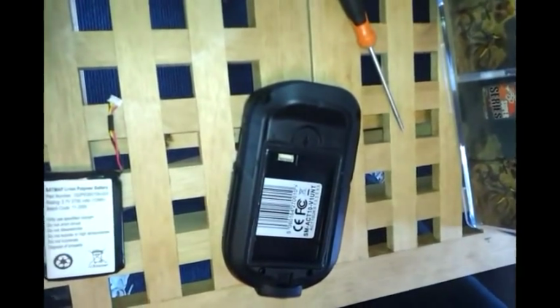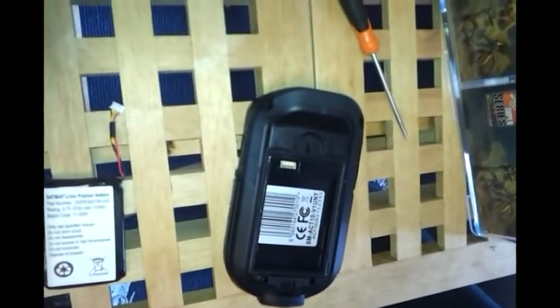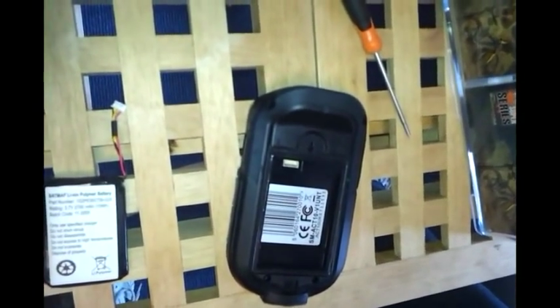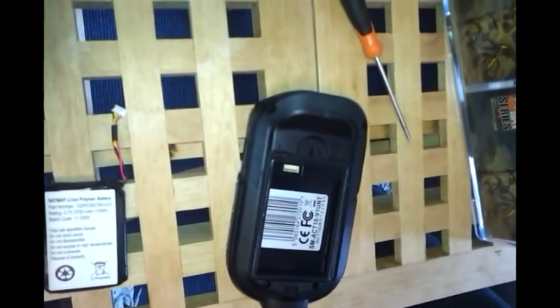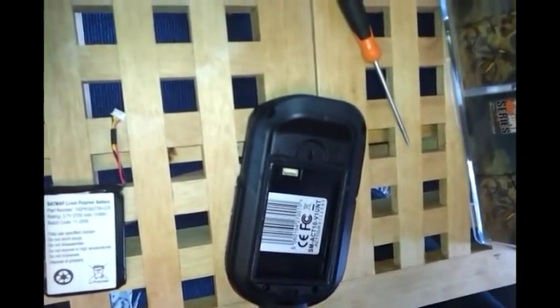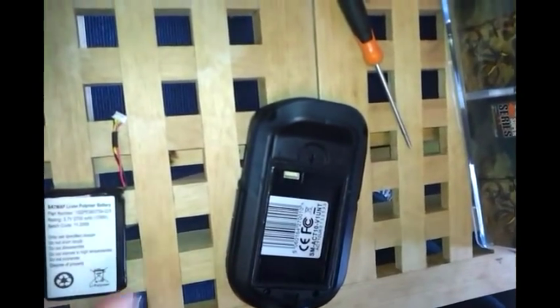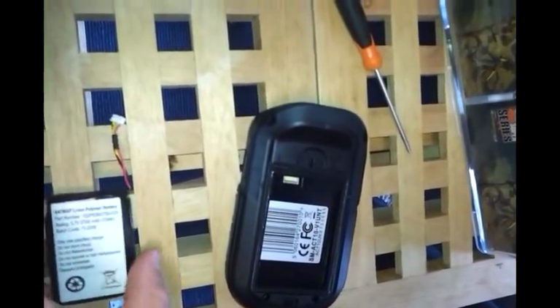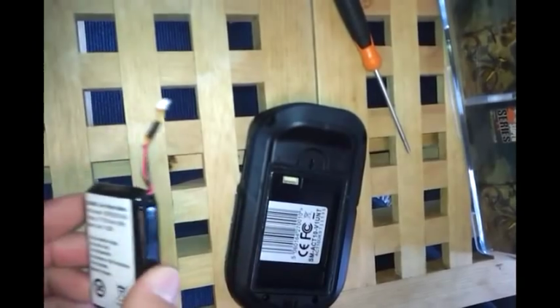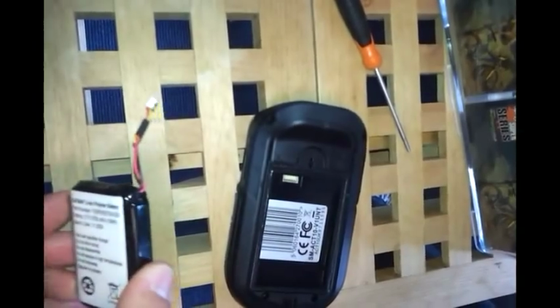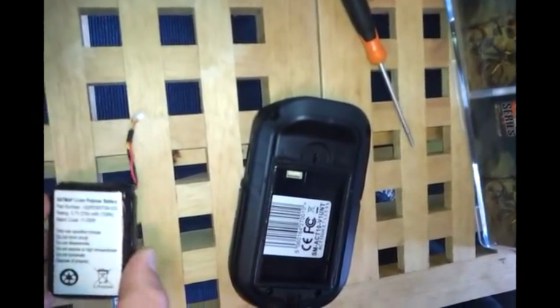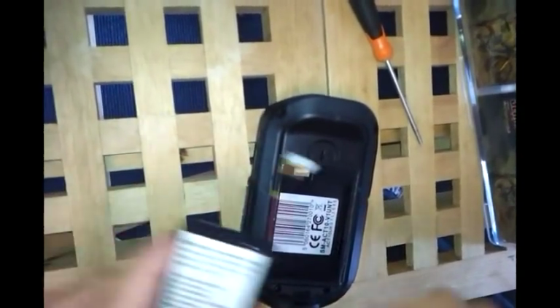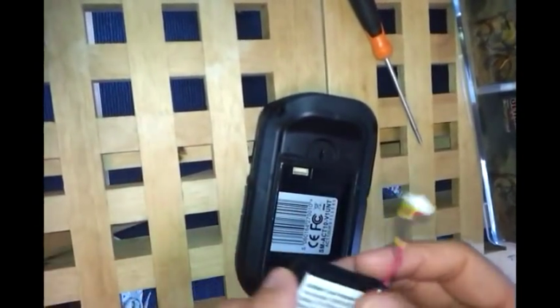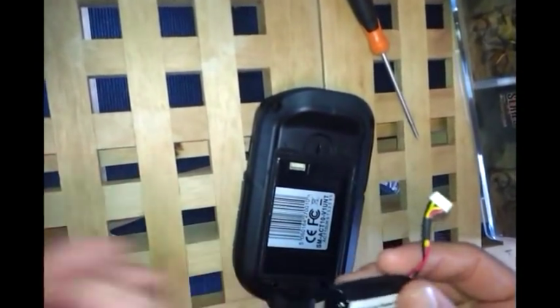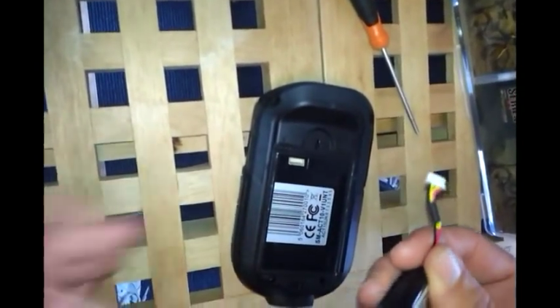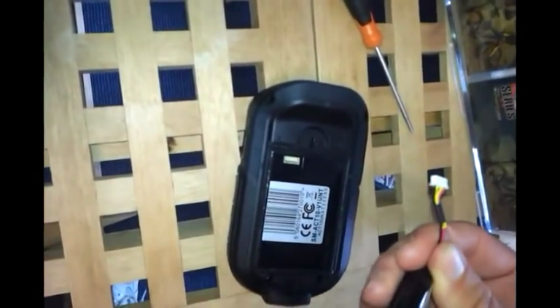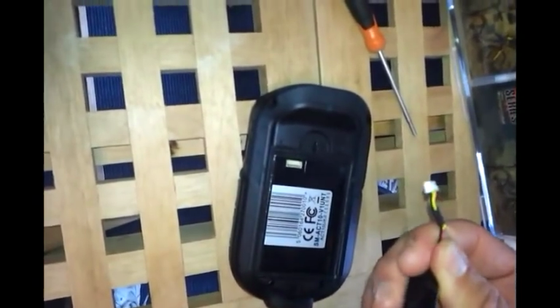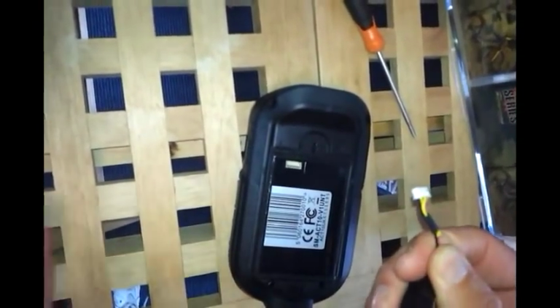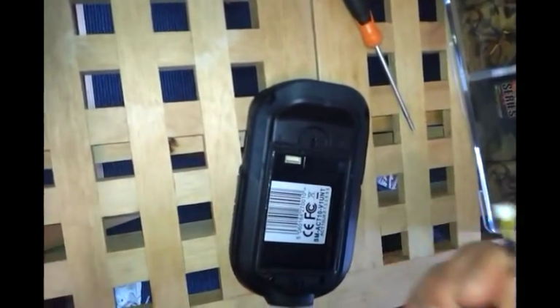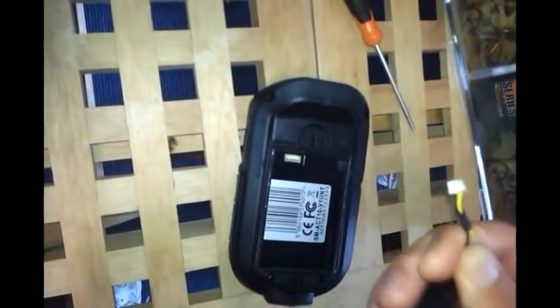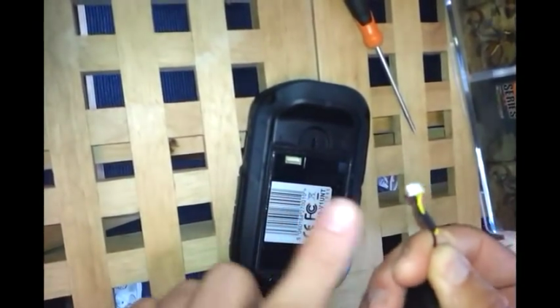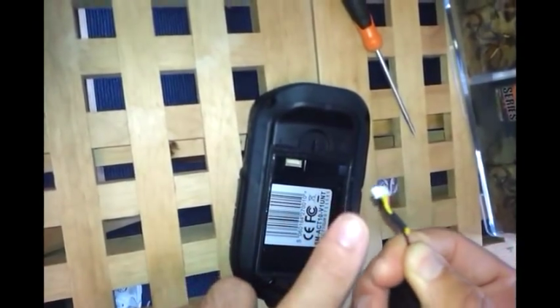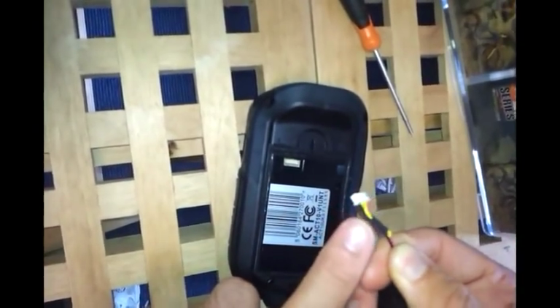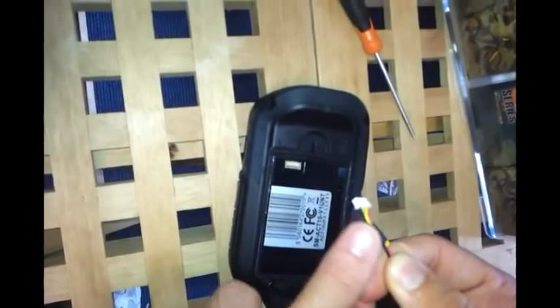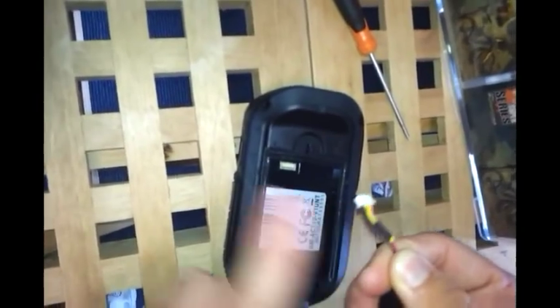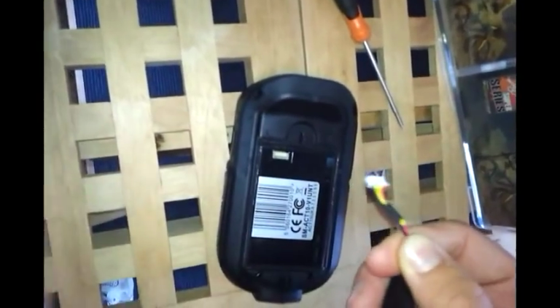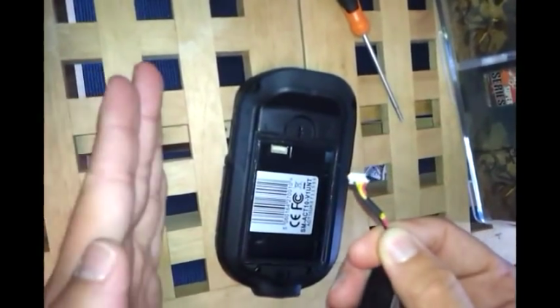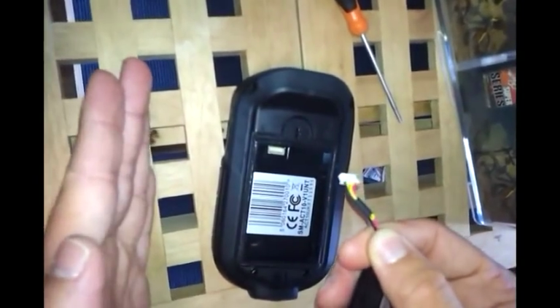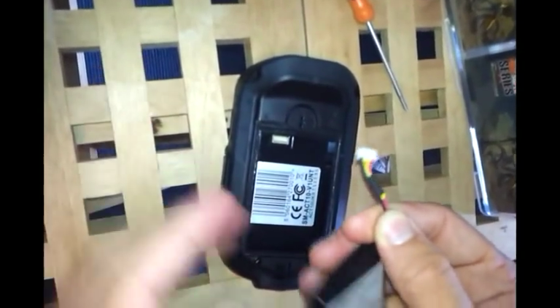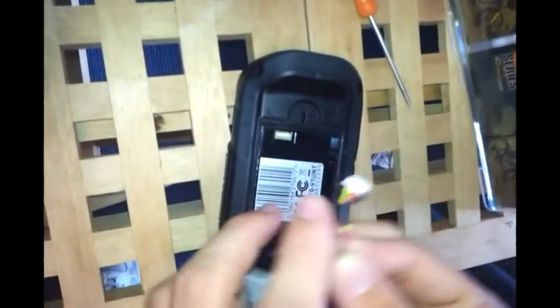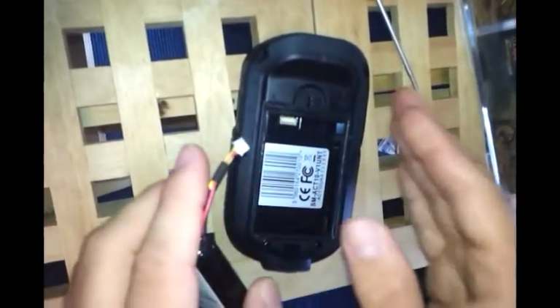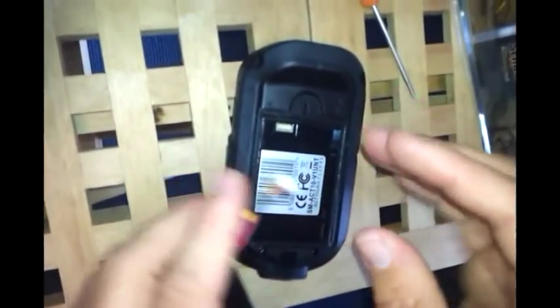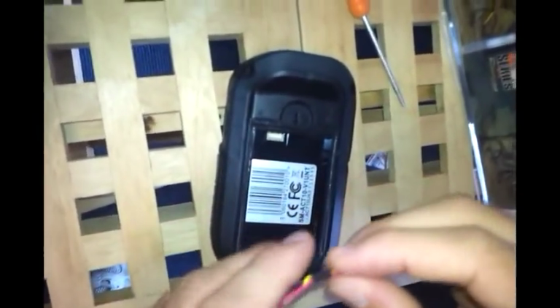In its place you can put the SatMap LiPol rechargeable battery. The main thing to consider when inserting the battery is to keep the black wire on the left-hand side of the device with the unit face down.